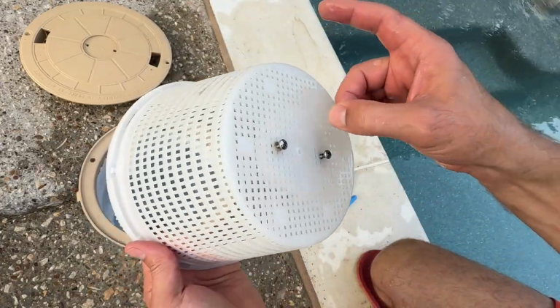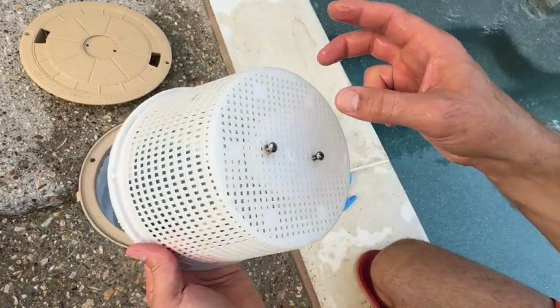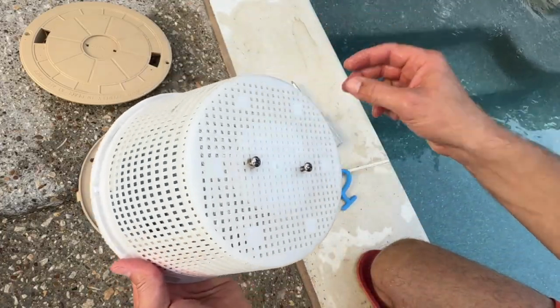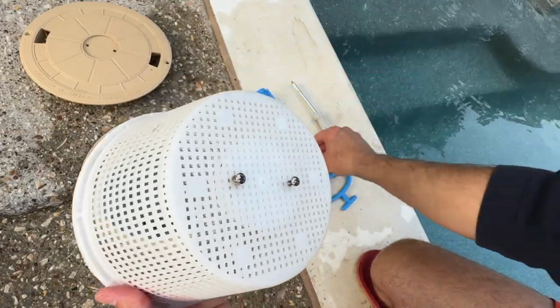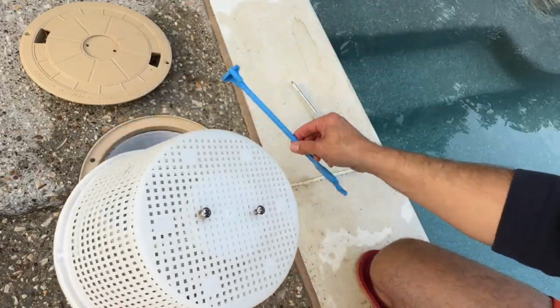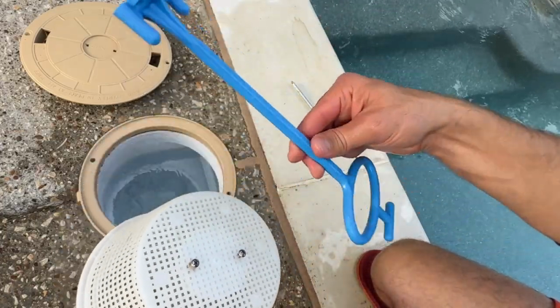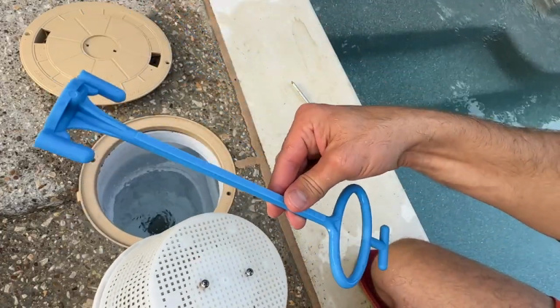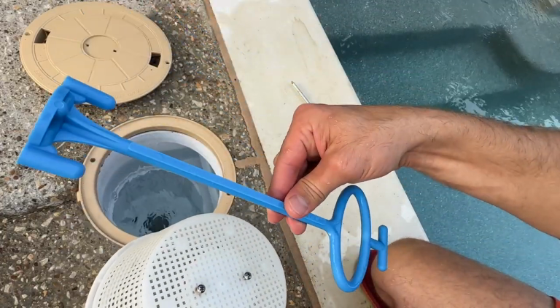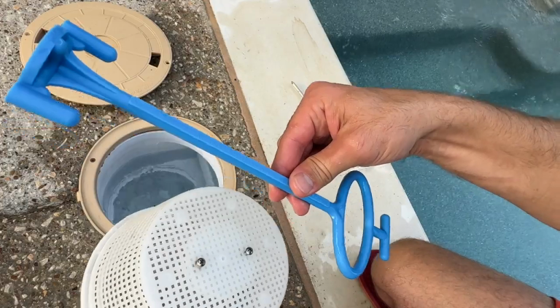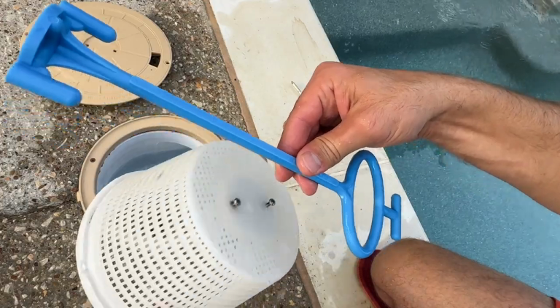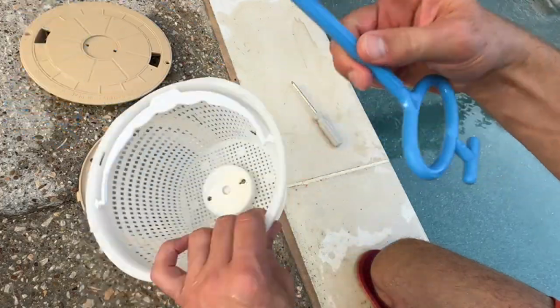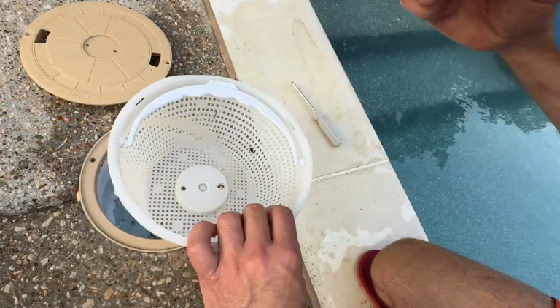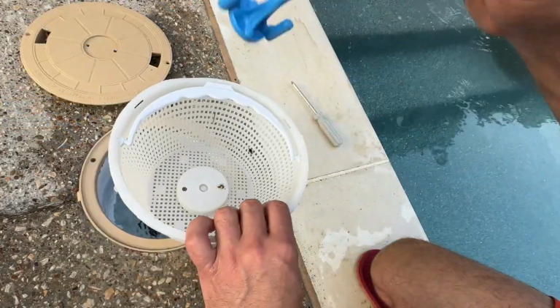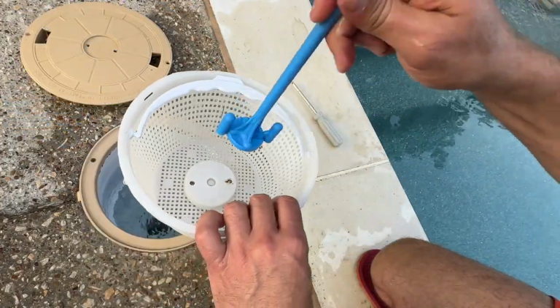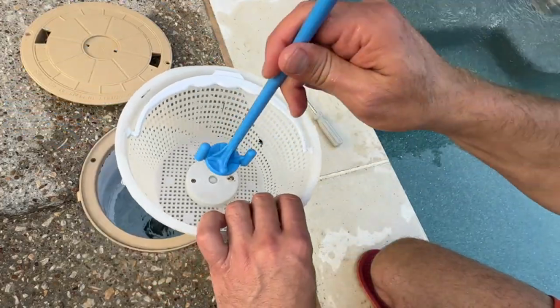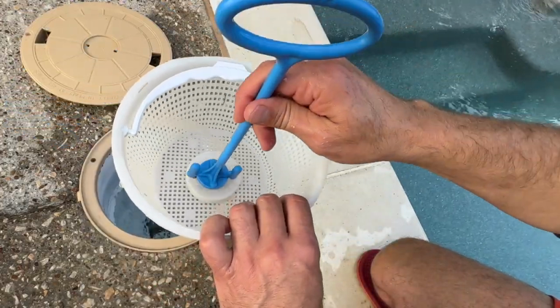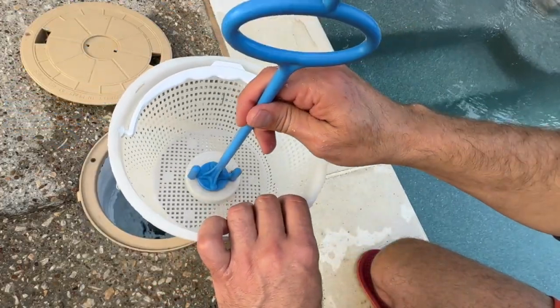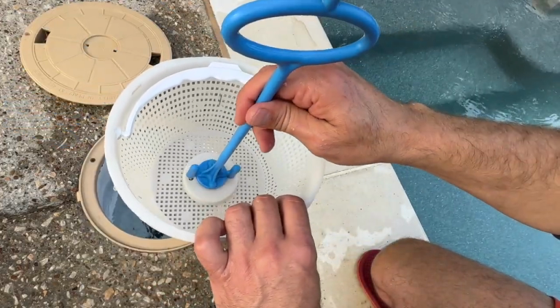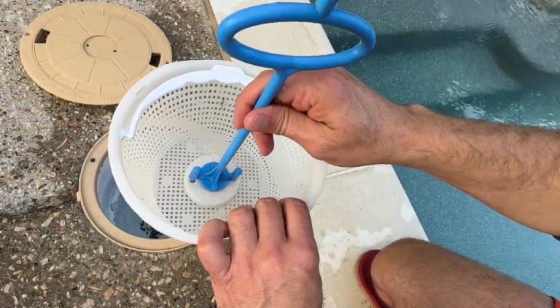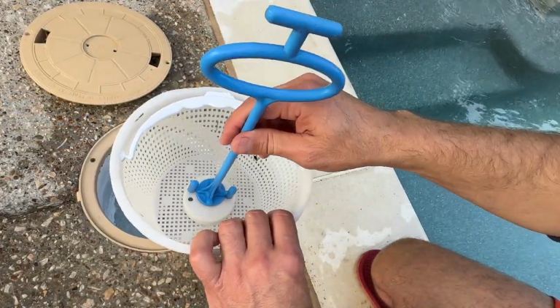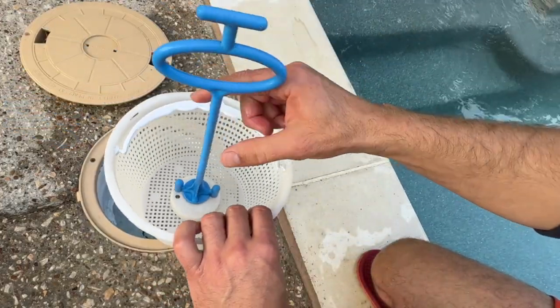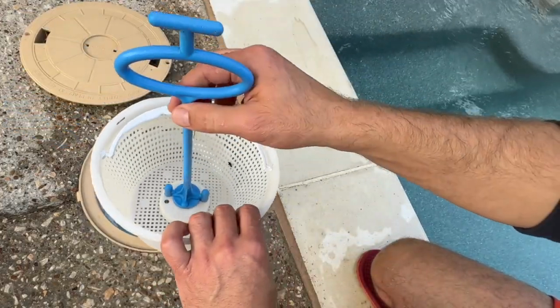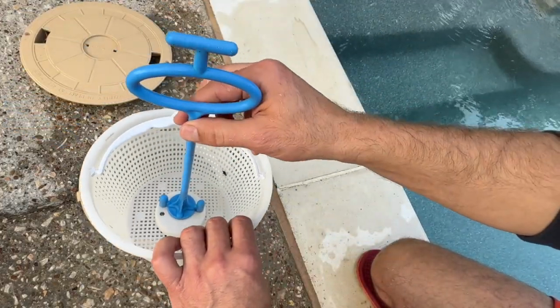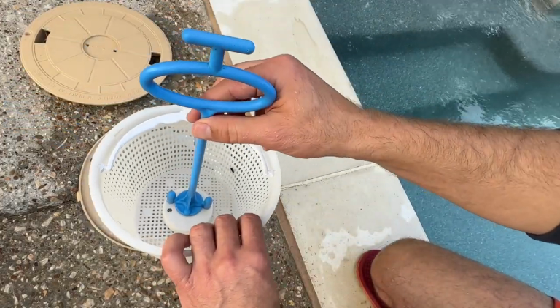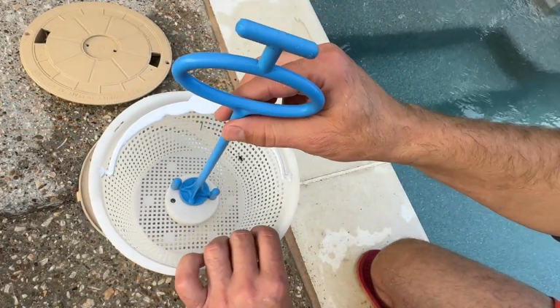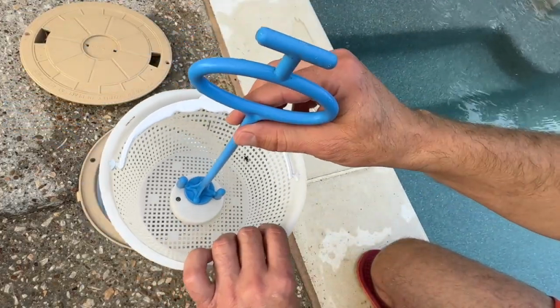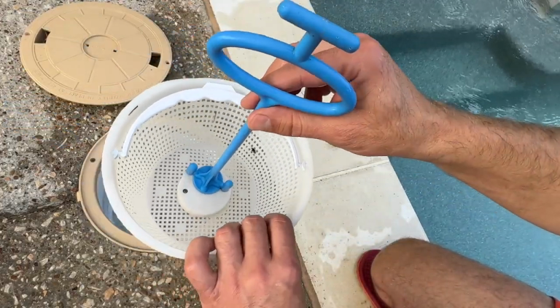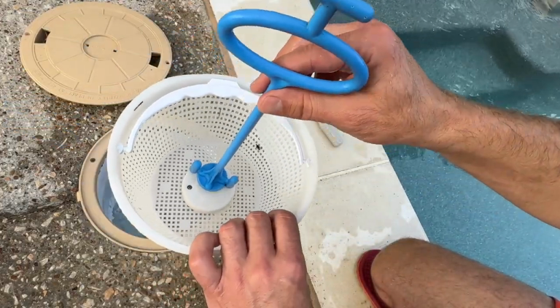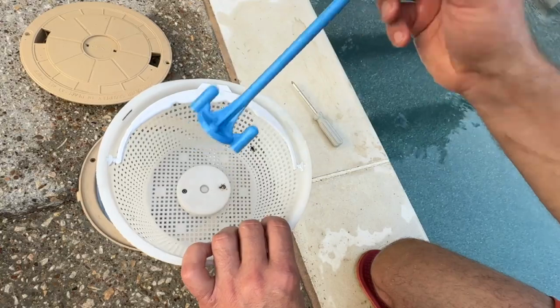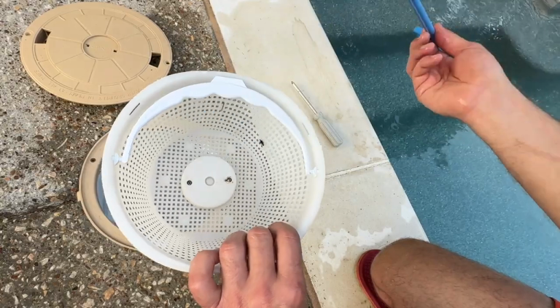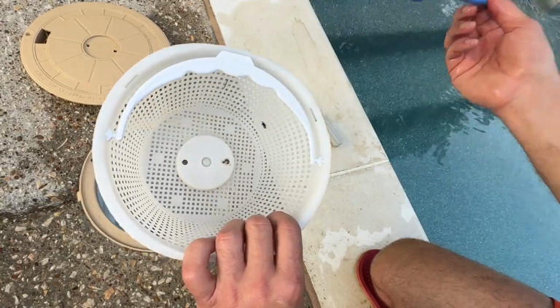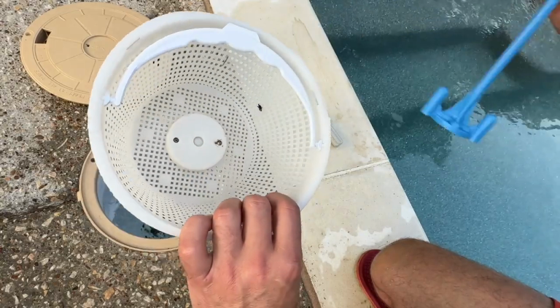This invention here — this handle goes into the basket, connects there, and it gives you something nice to hold on to. So I'm going to show you how to install it.